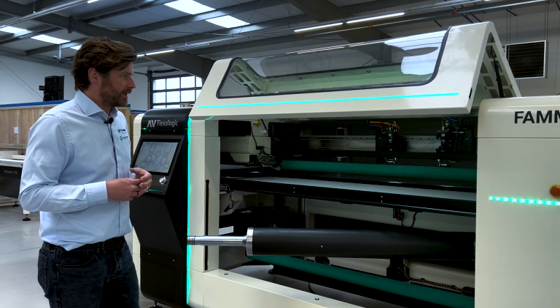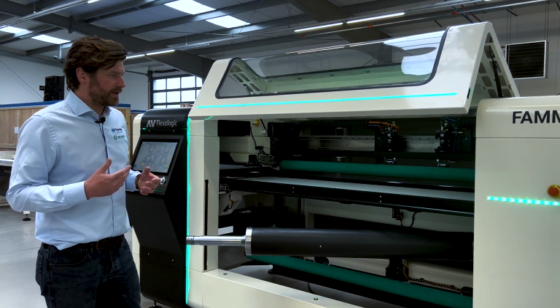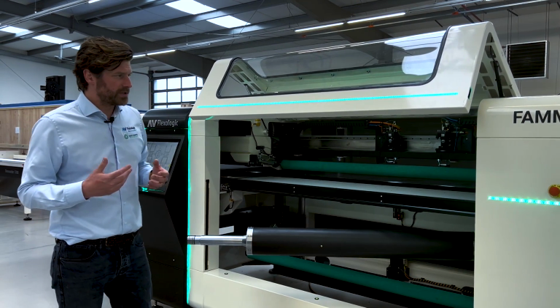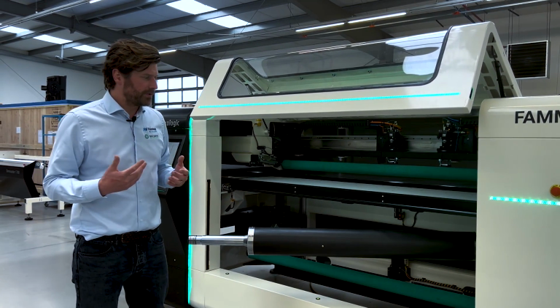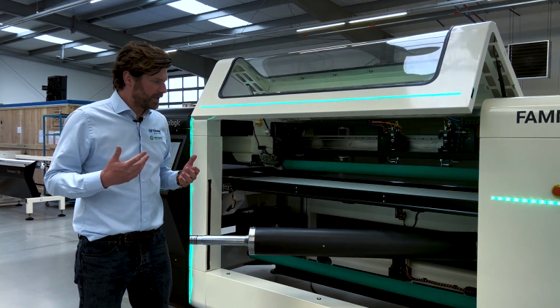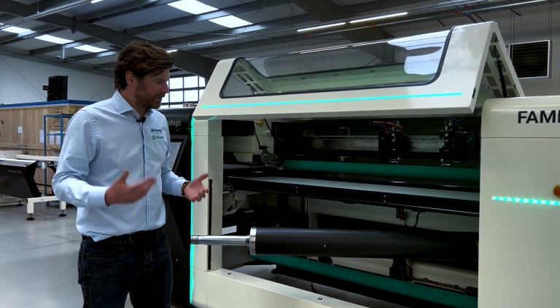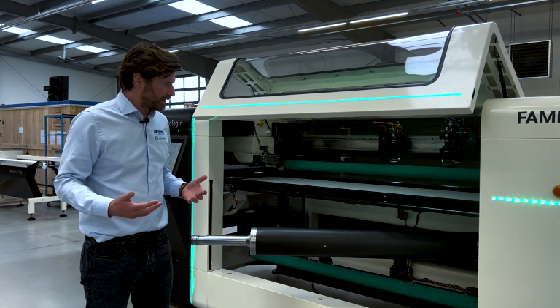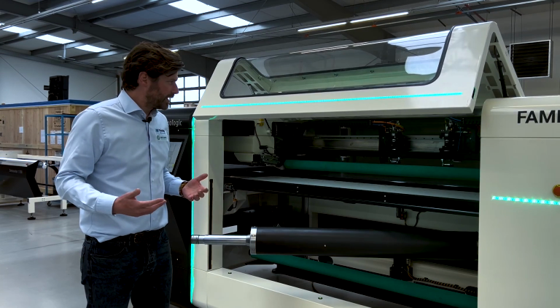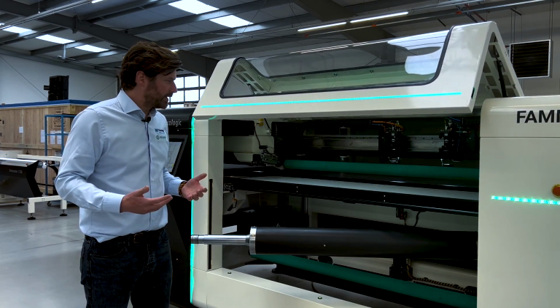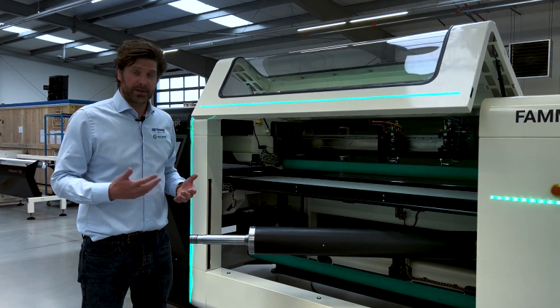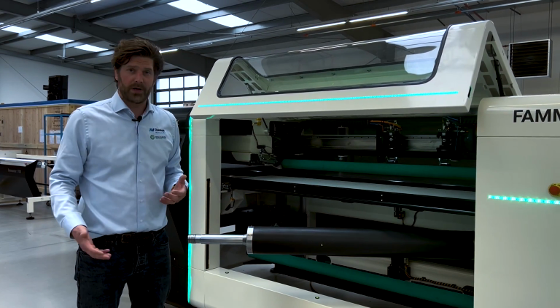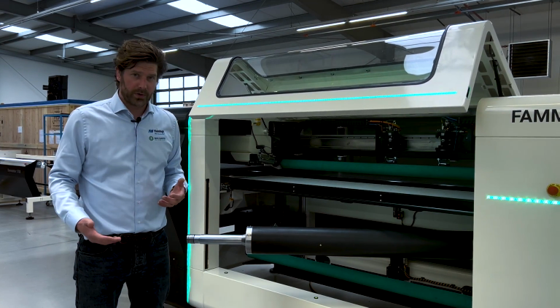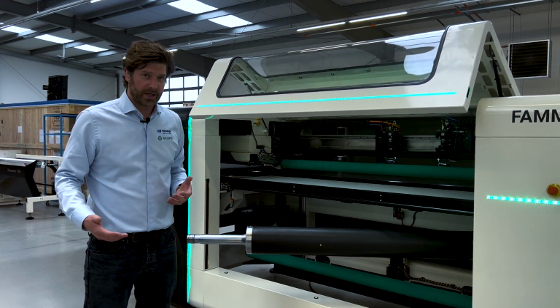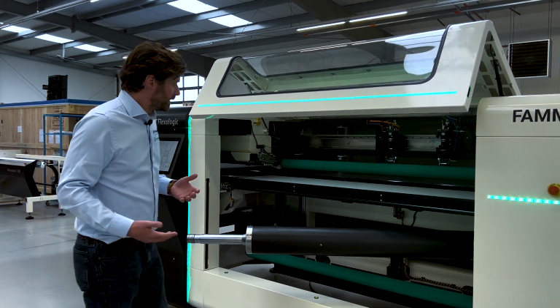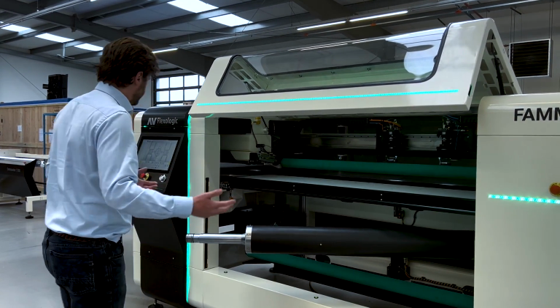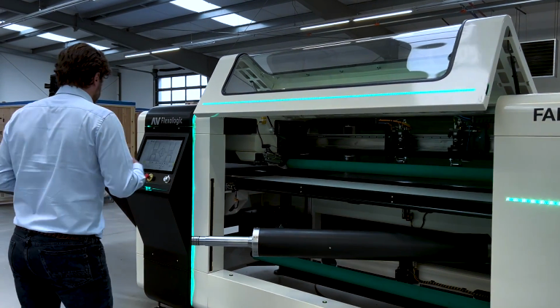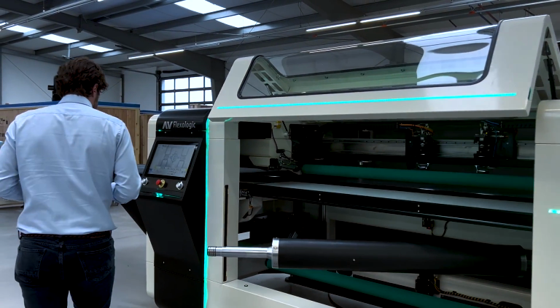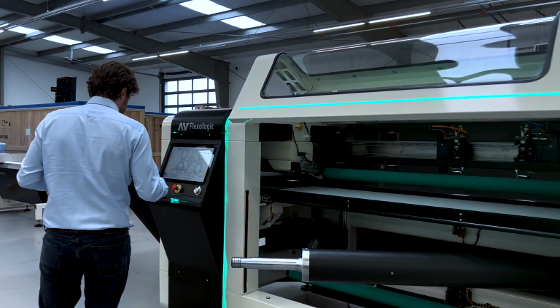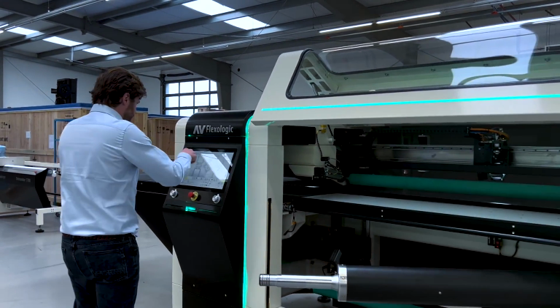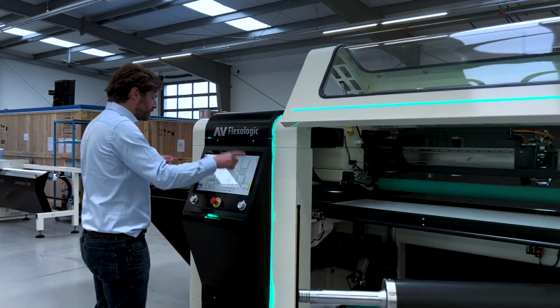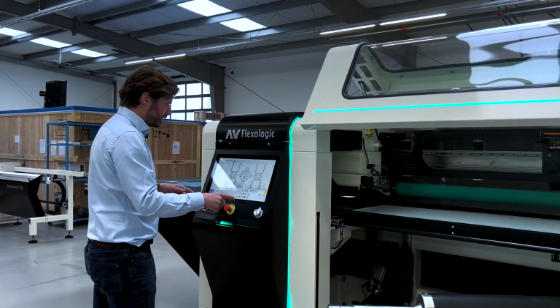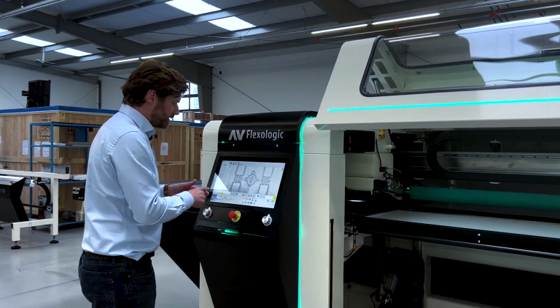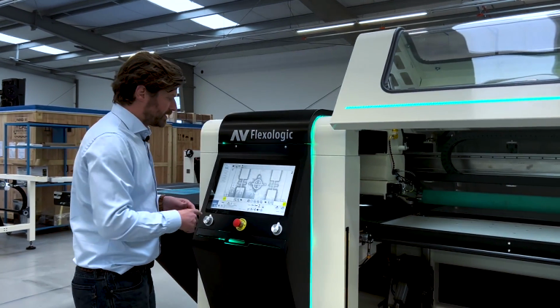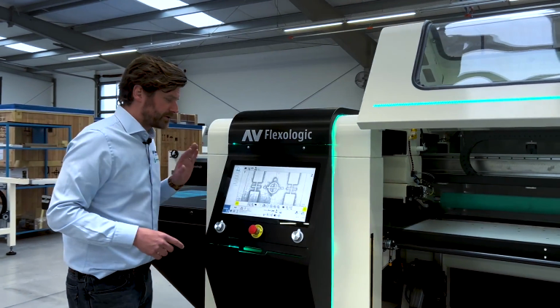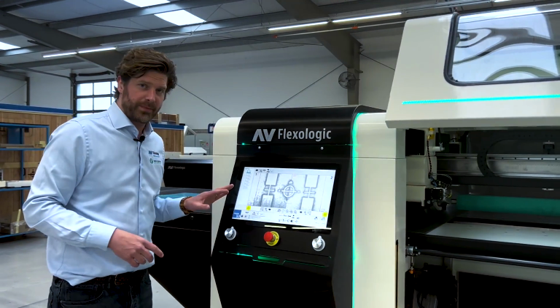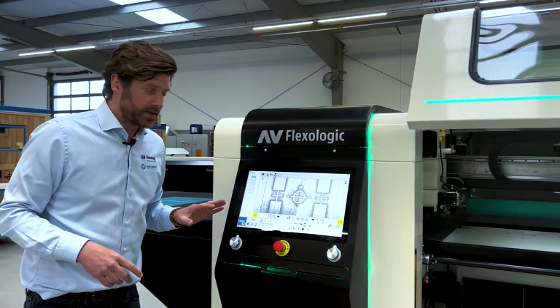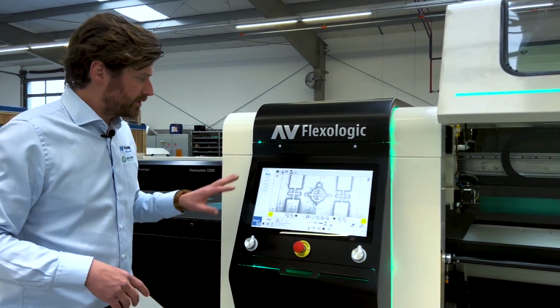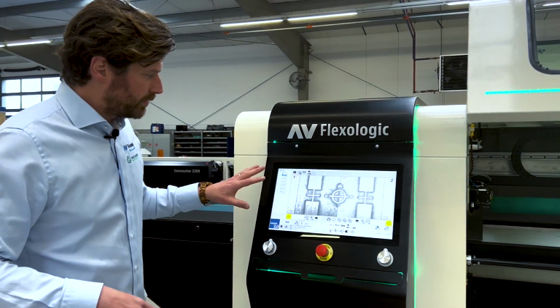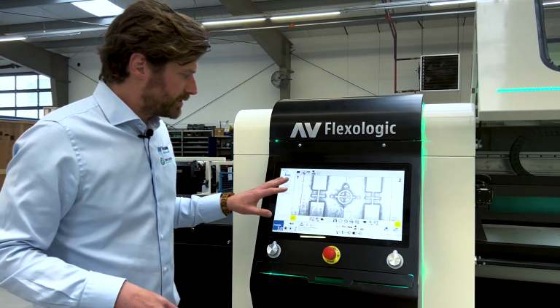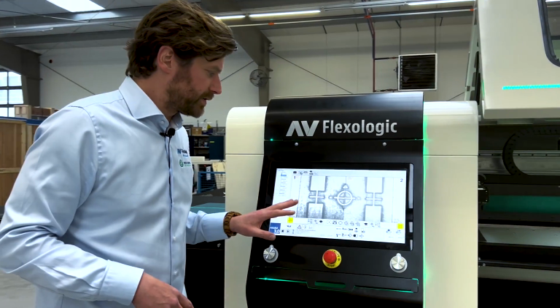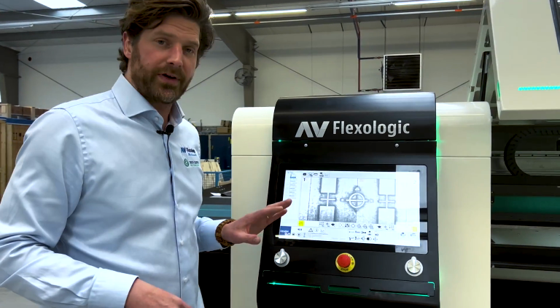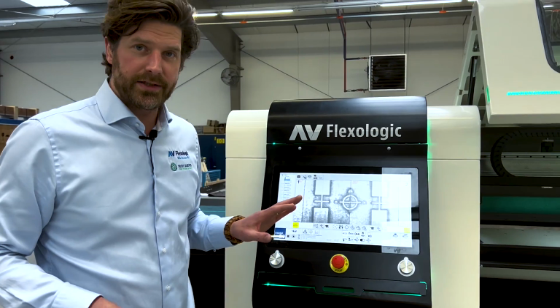Like I said, the machine is mounting a plate every 30 seconds and I'm just going to show you how that works. If you come over here you can see the user interface — it's touch screen based and icon based as well, so it makes it very easy.